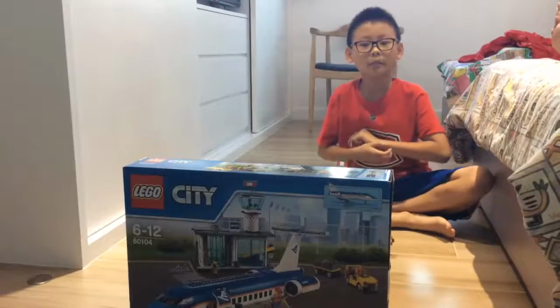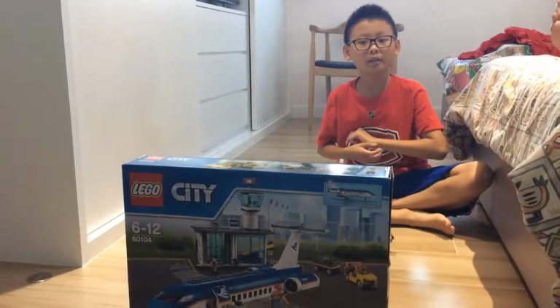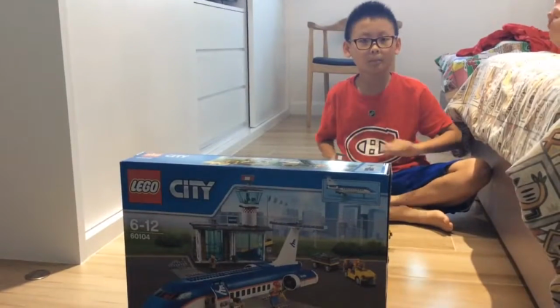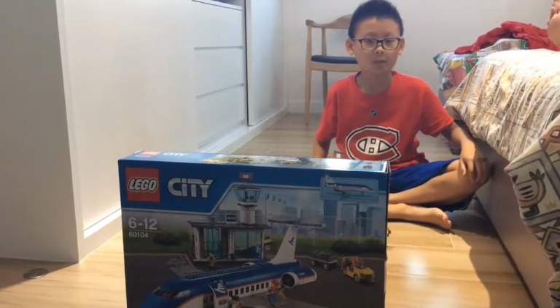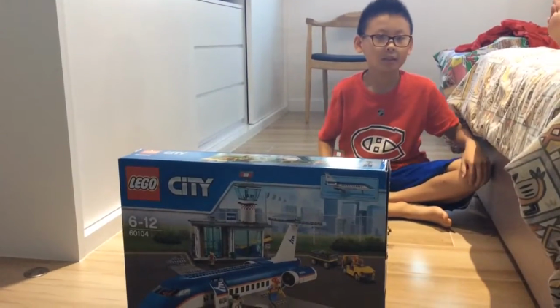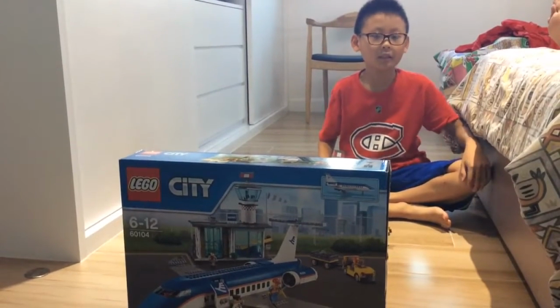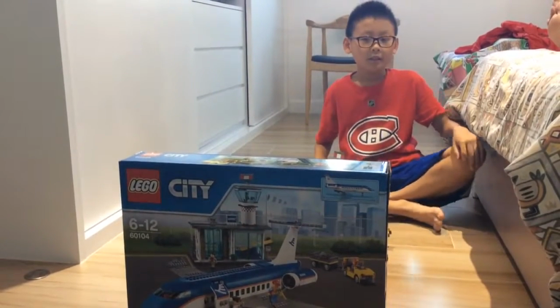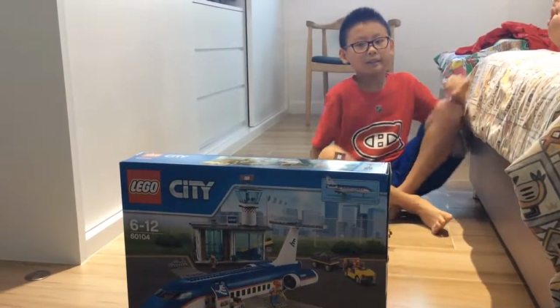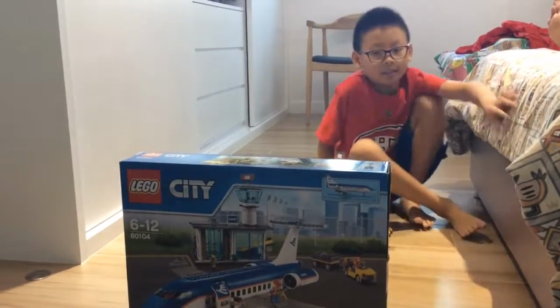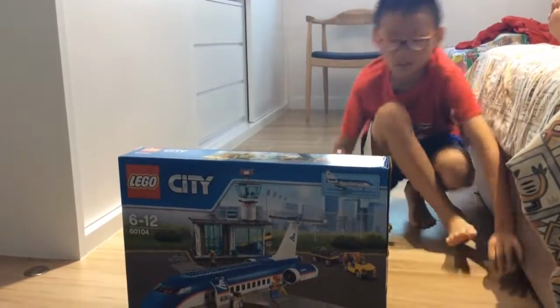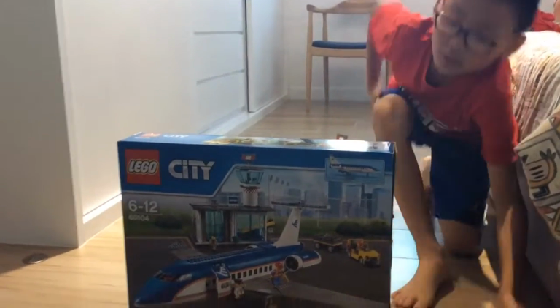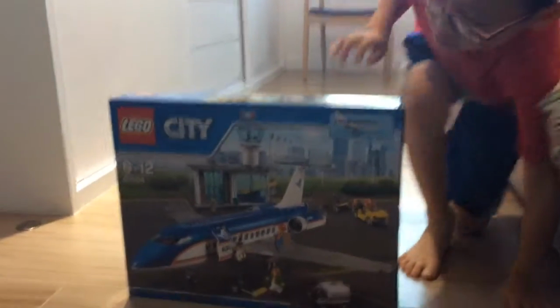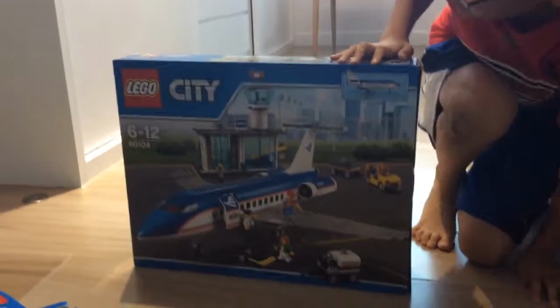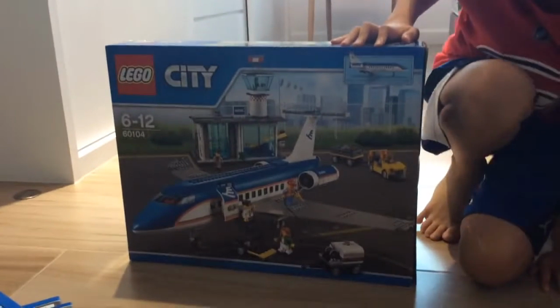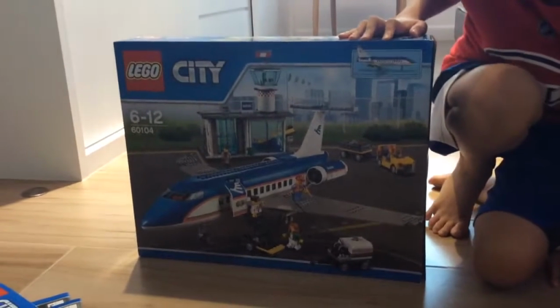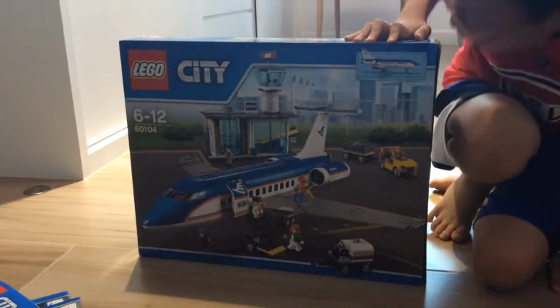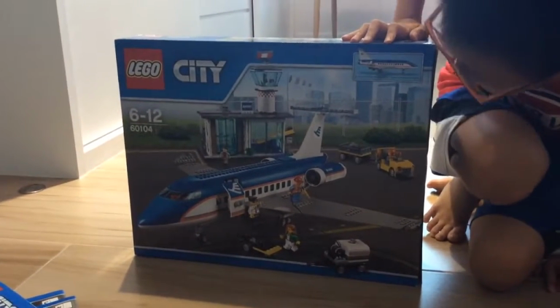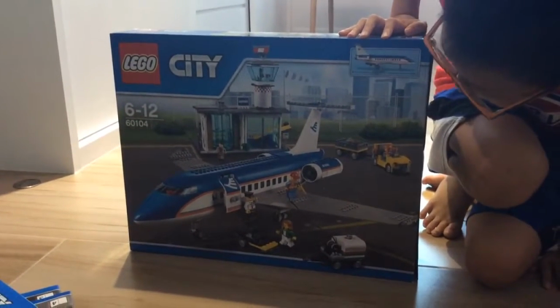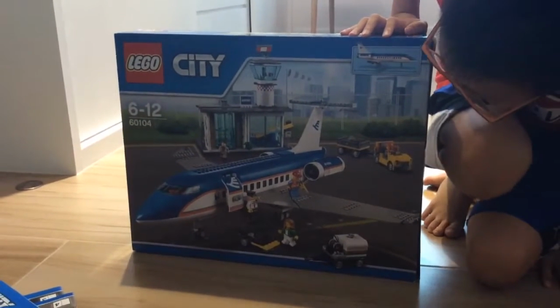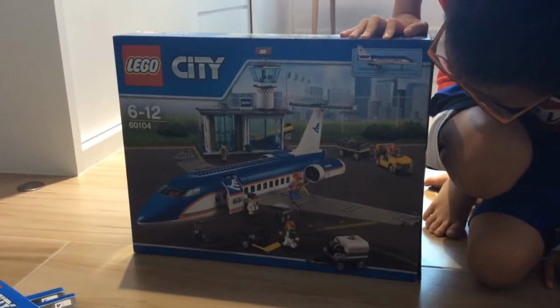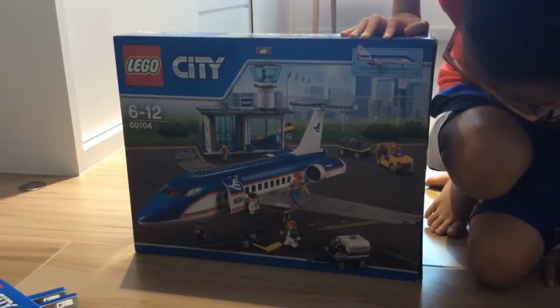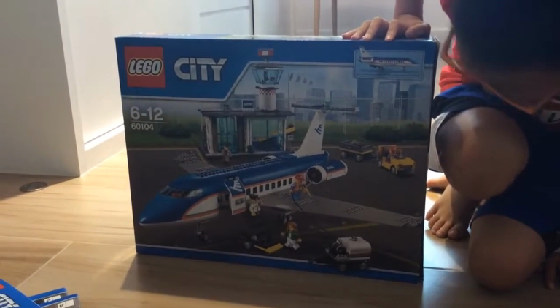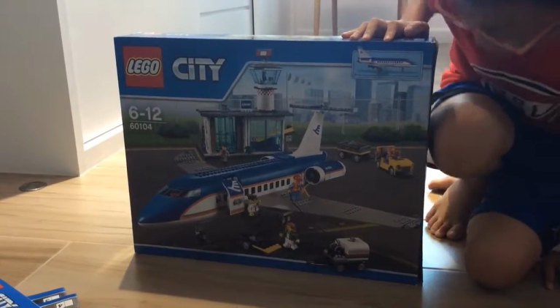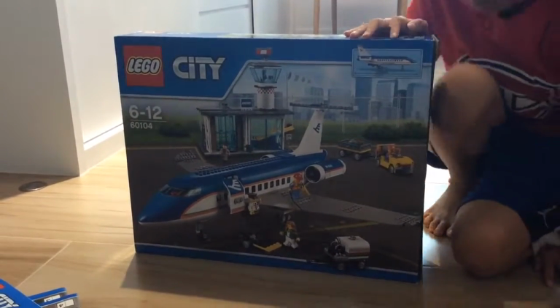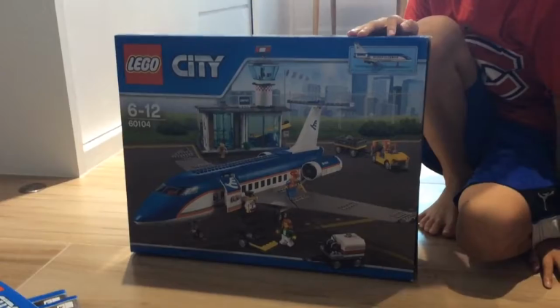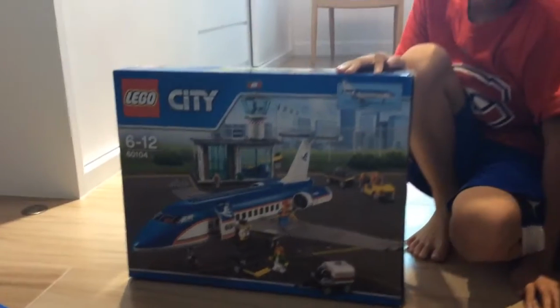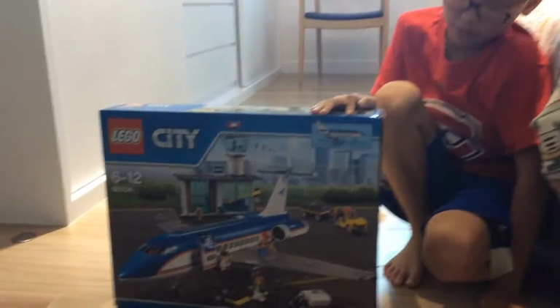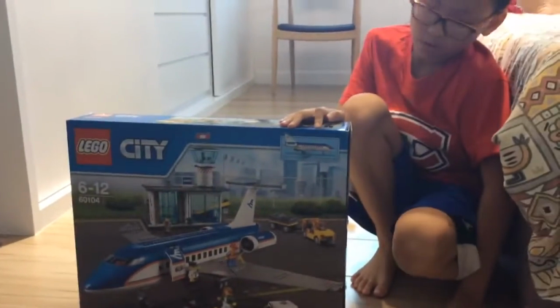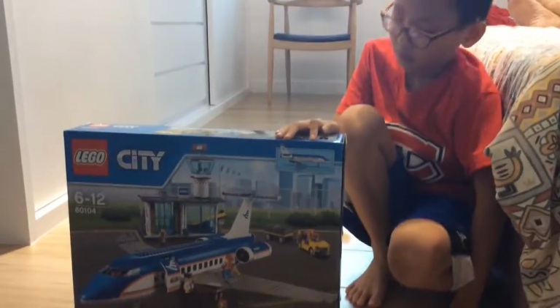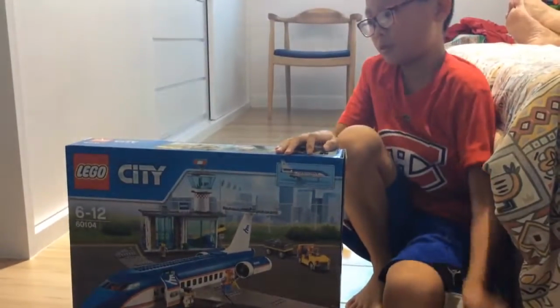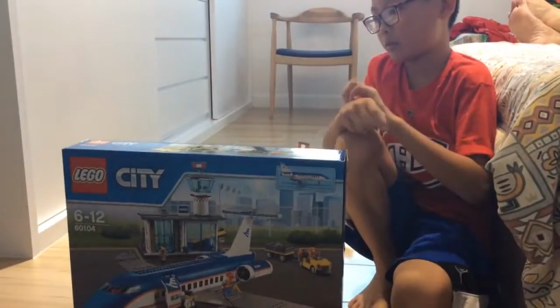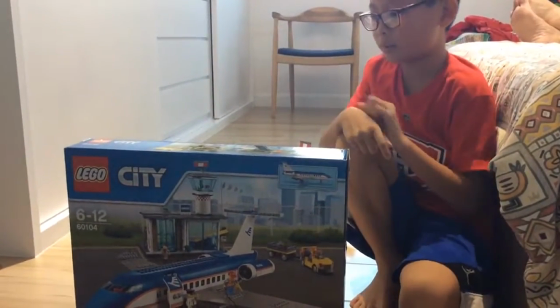Hey everyone, this is Mike Harry Phrase Alex here, and I just got the 2016 LEGO Airport today. I got it from my grandpa, and his name is called Gongo — that's what I call him.